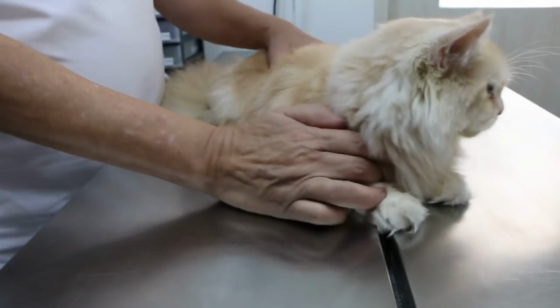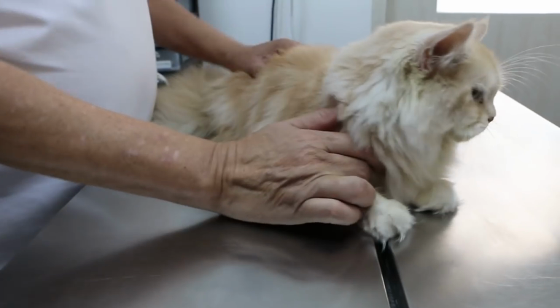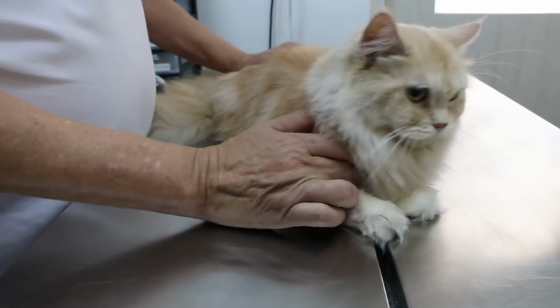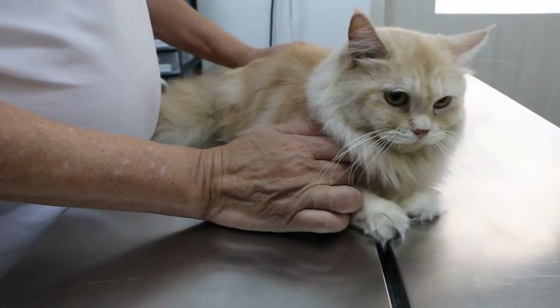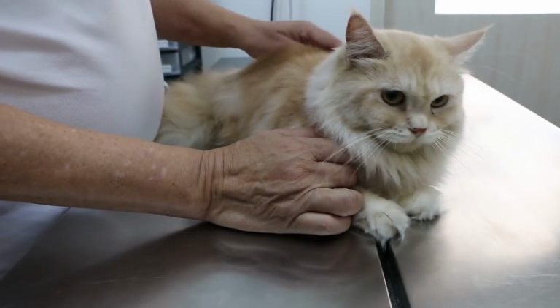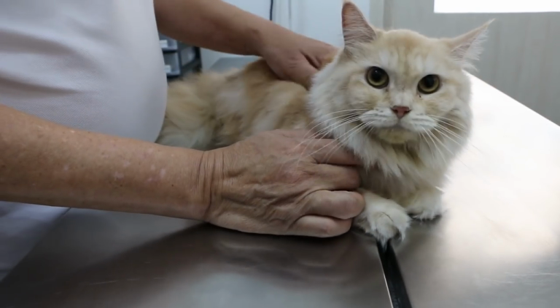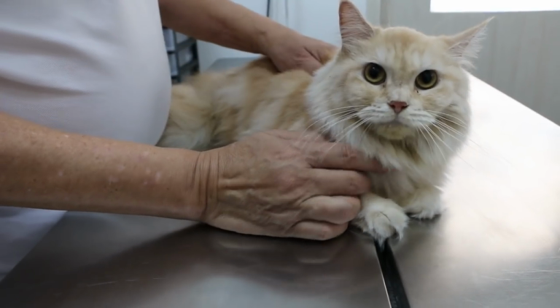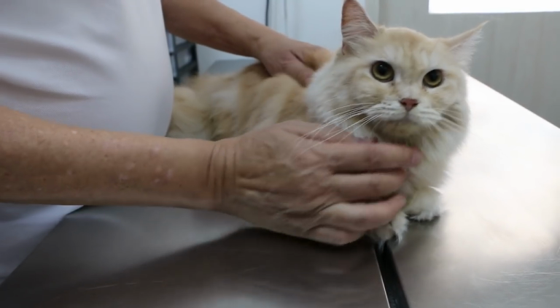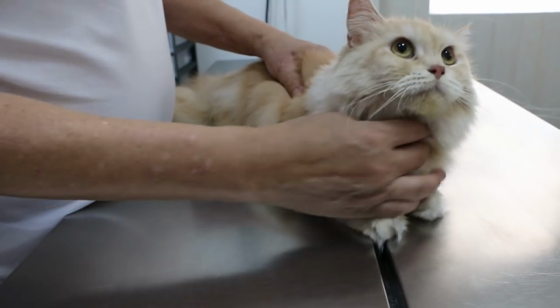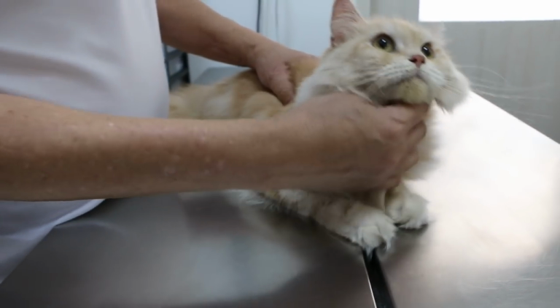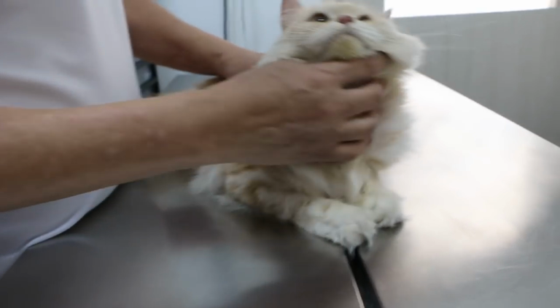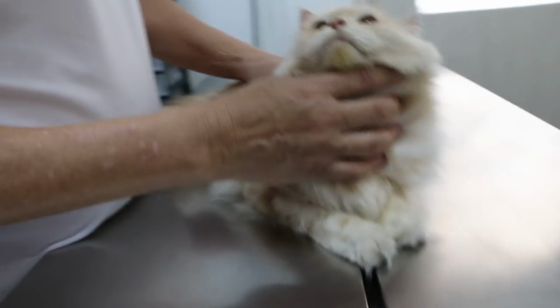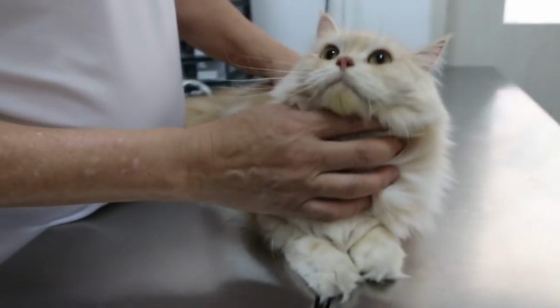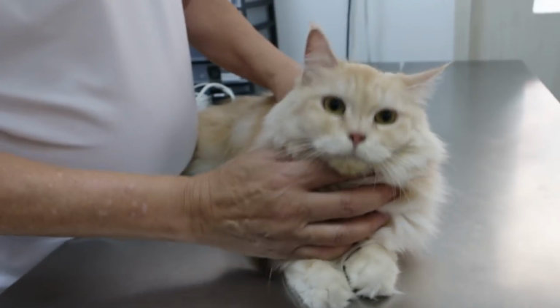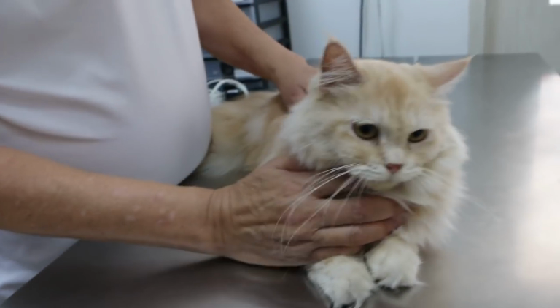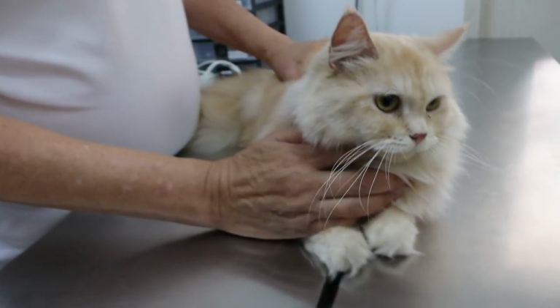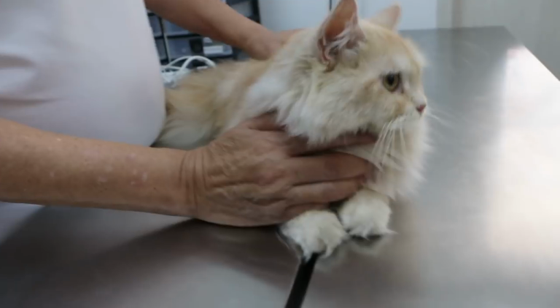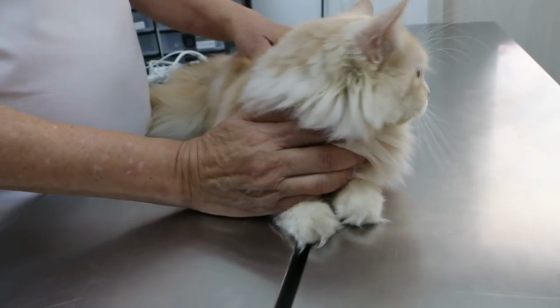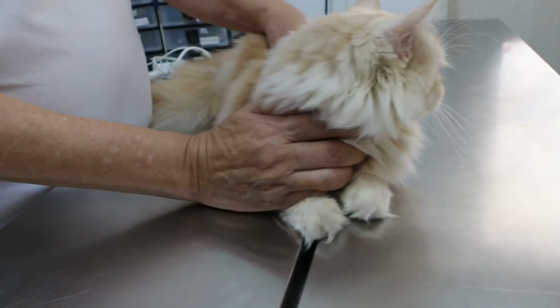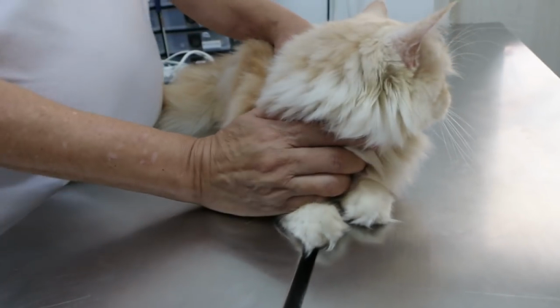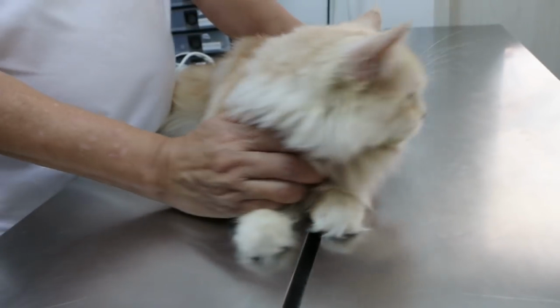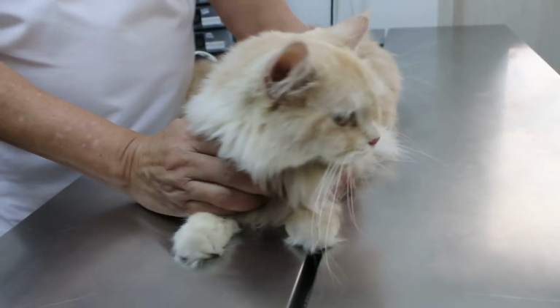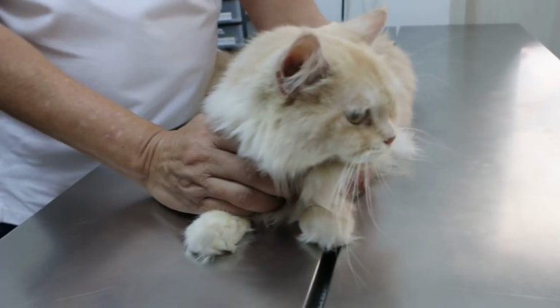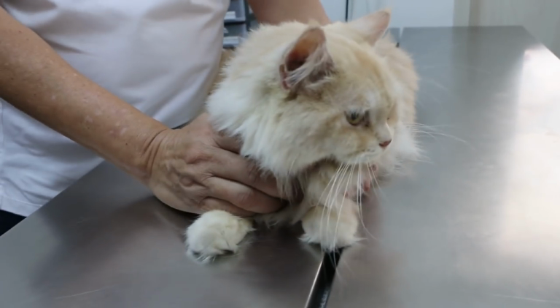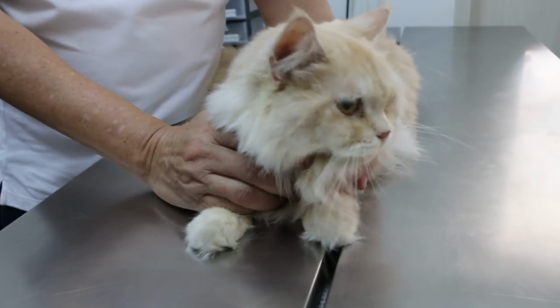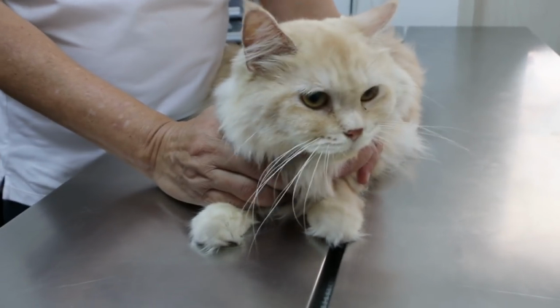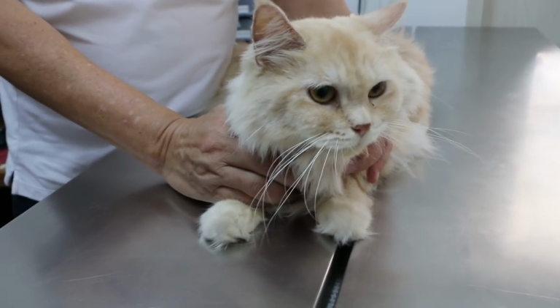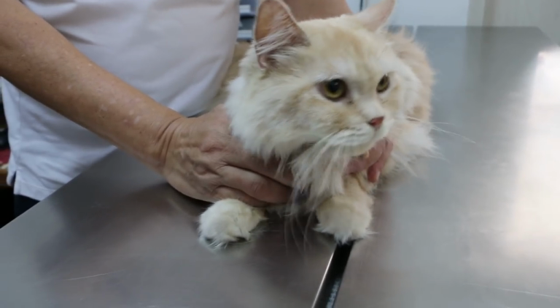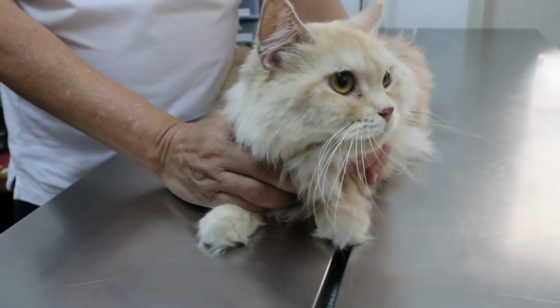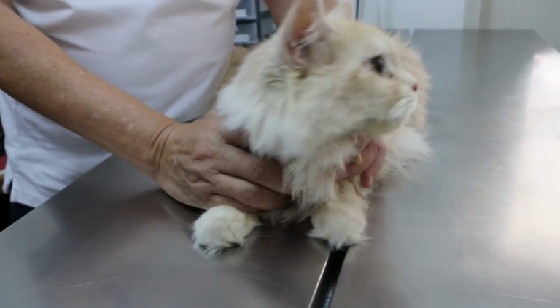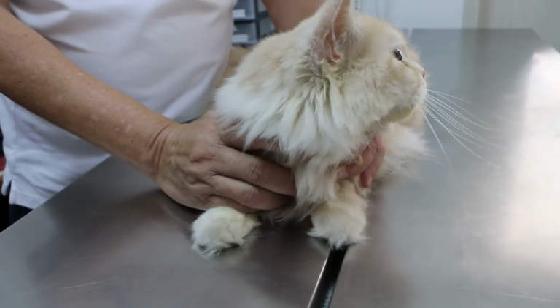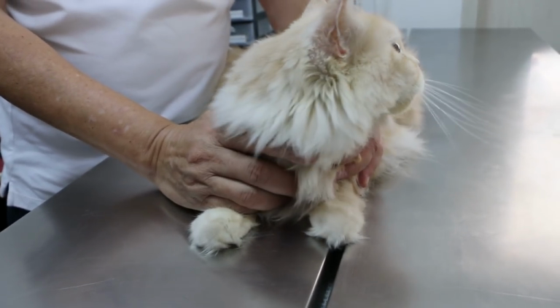4th of November 2018, Sunday. This is Ming Kun, a cat coming in for spaying, right?